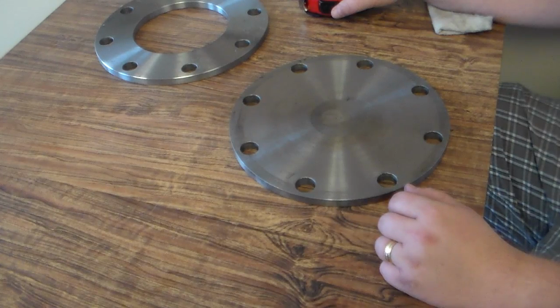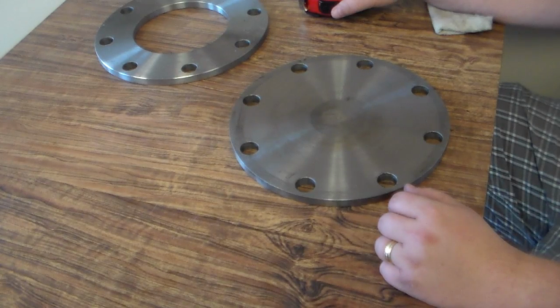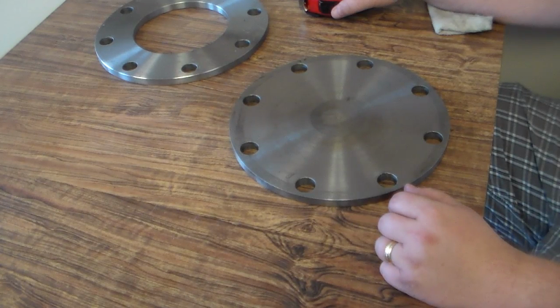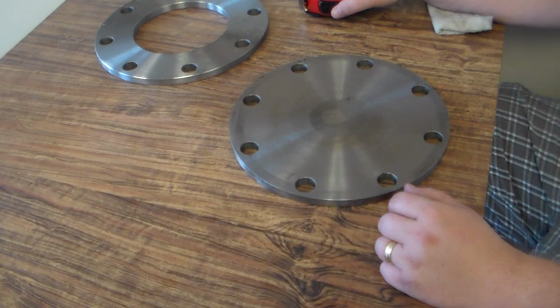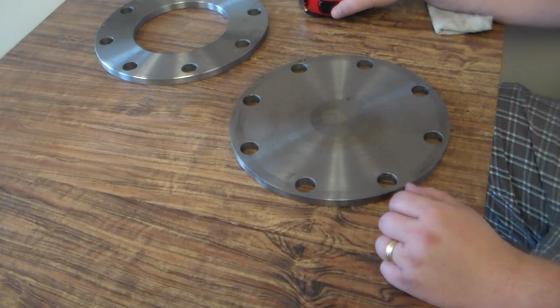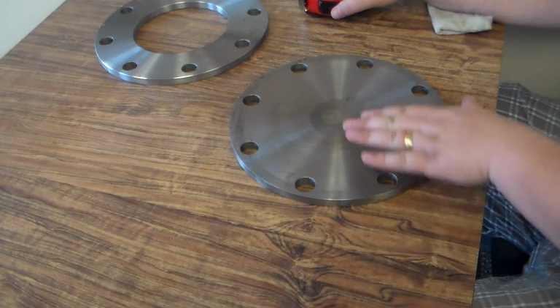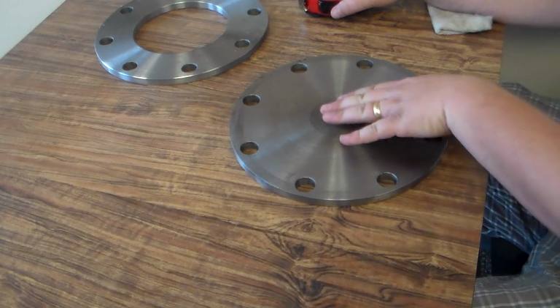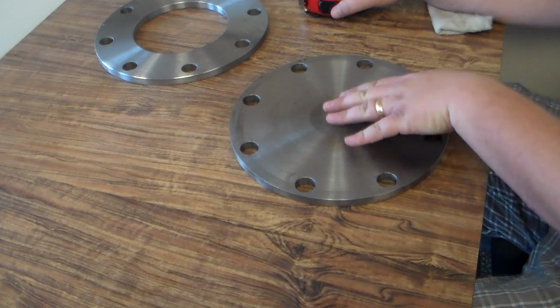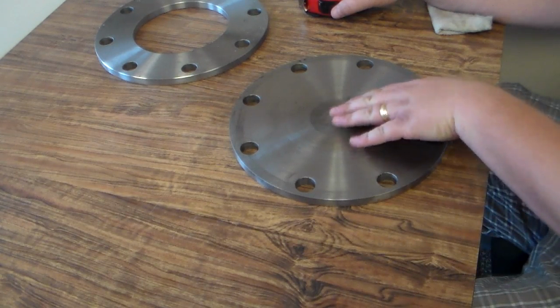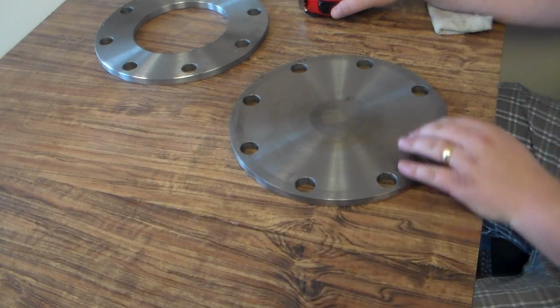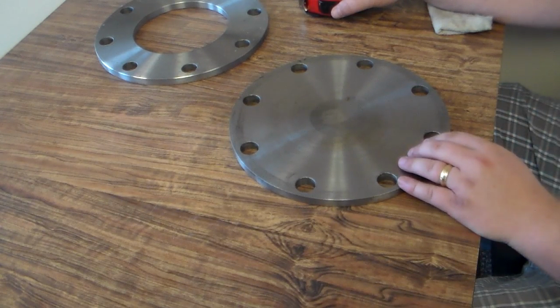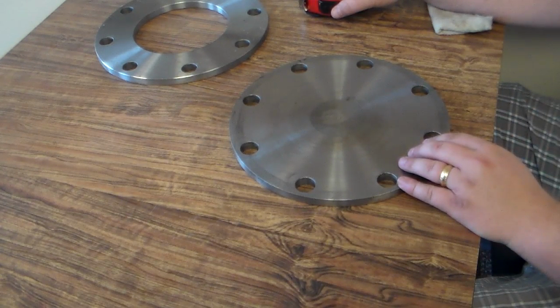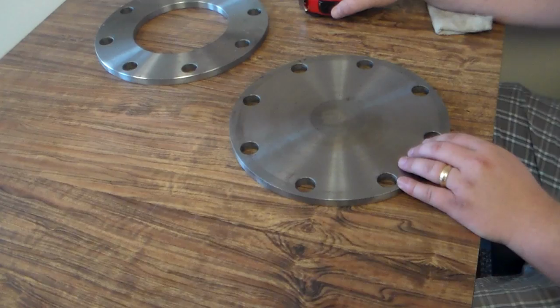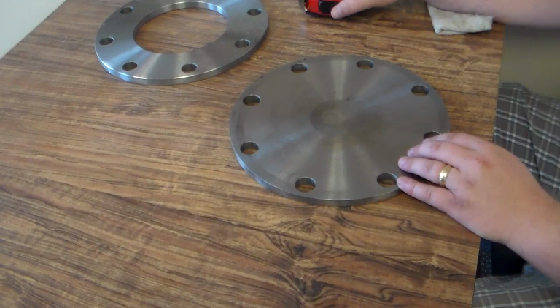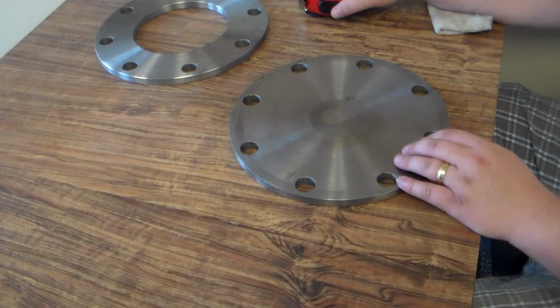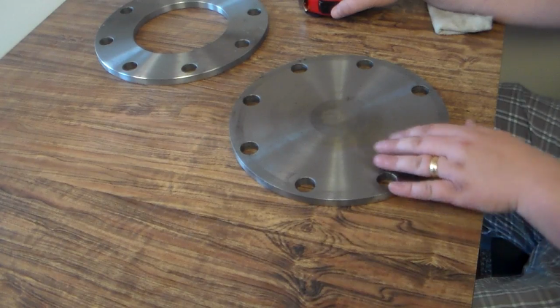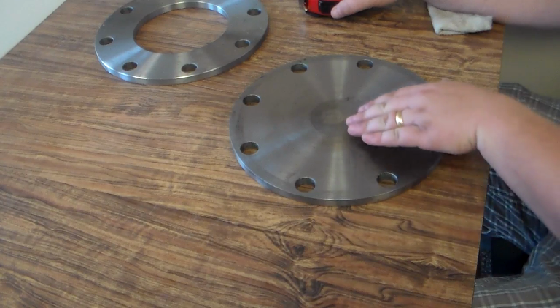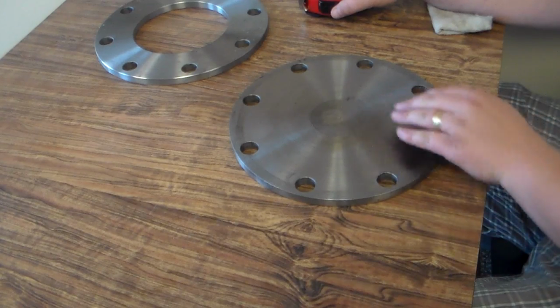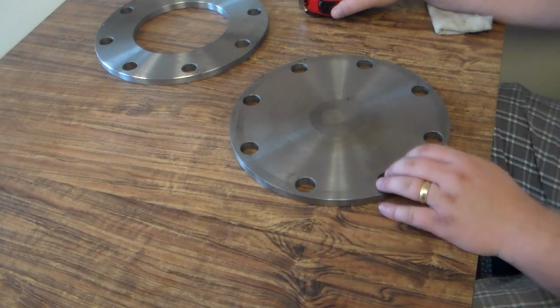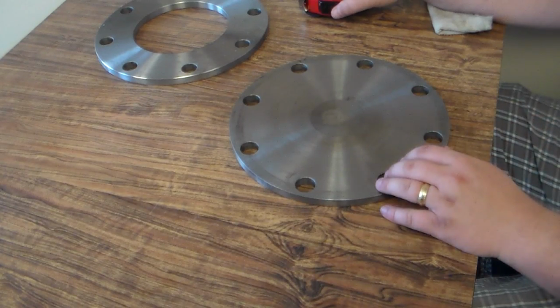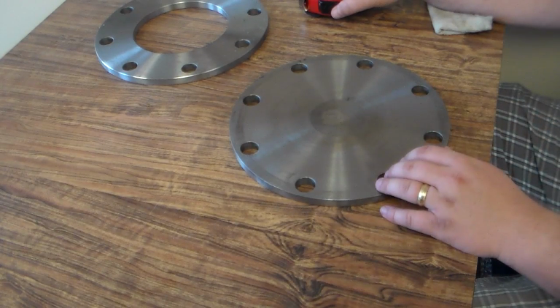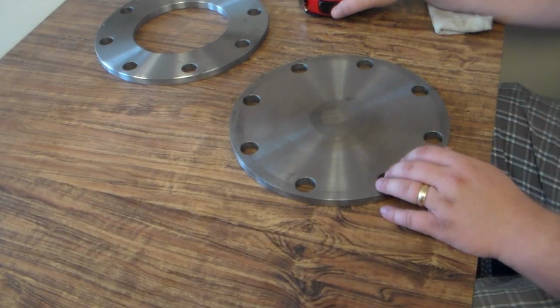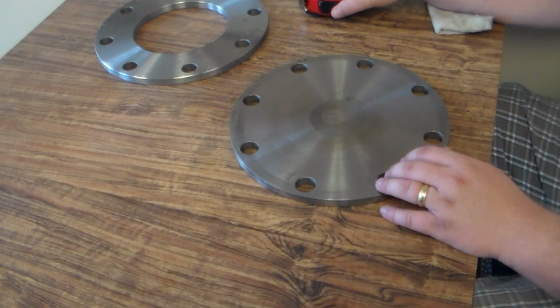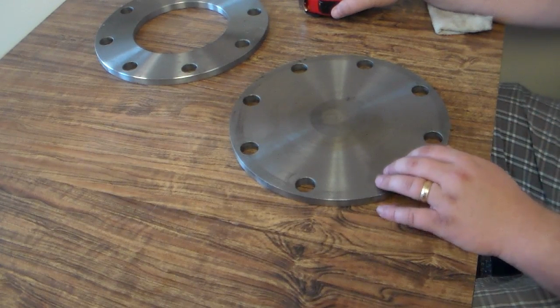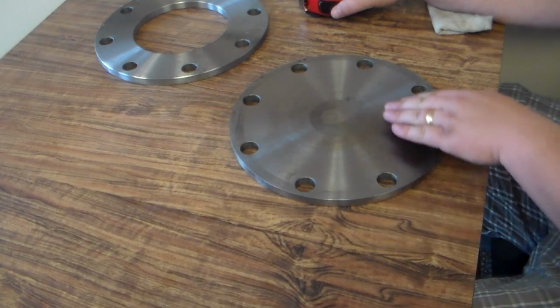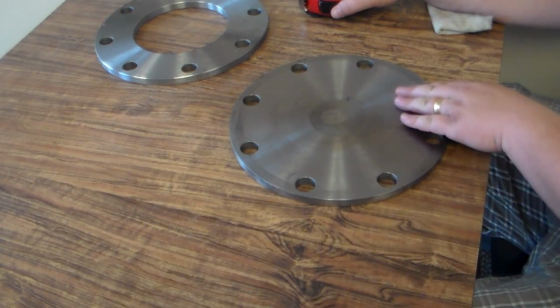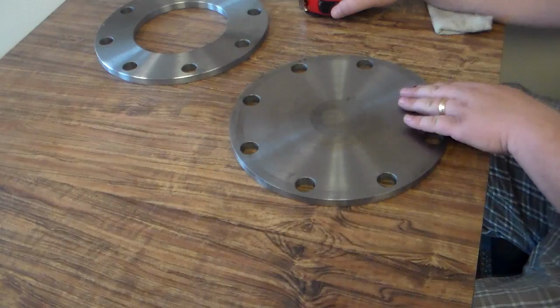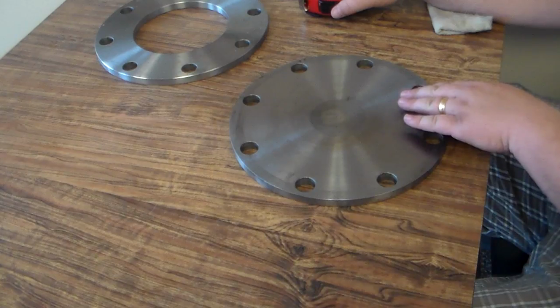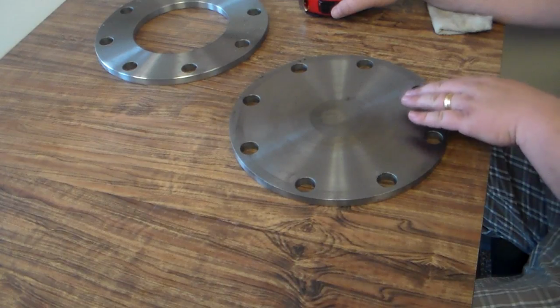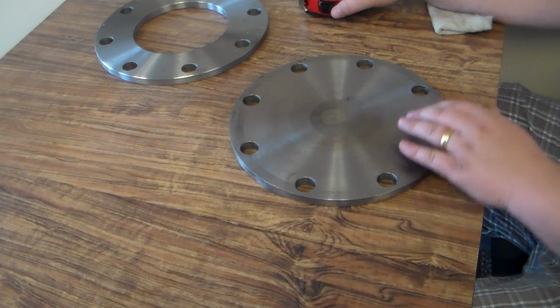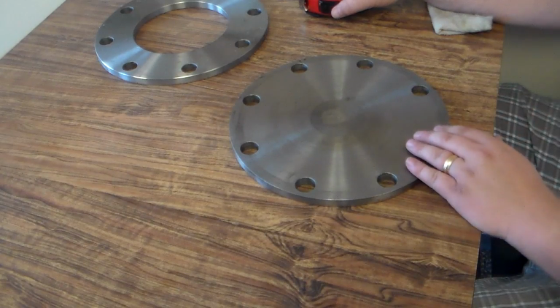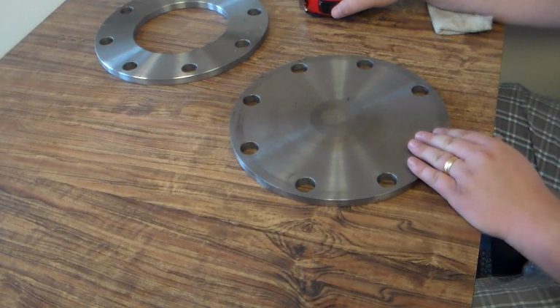So that's how you determine what the size of a blind flange is. It's a little more difficult because you don't have an inside diameter to measure, but you get away with that by measuring the bolt hole center.